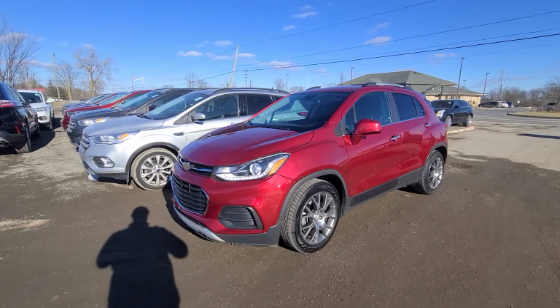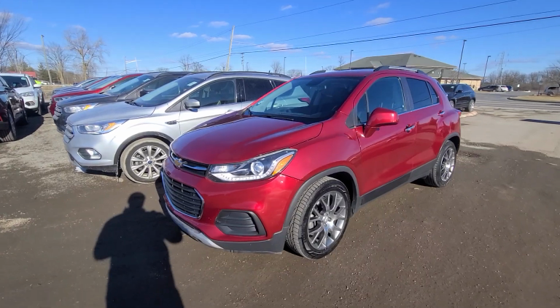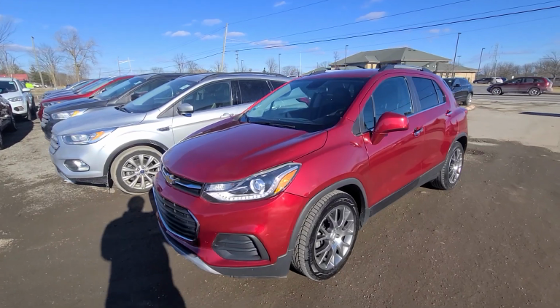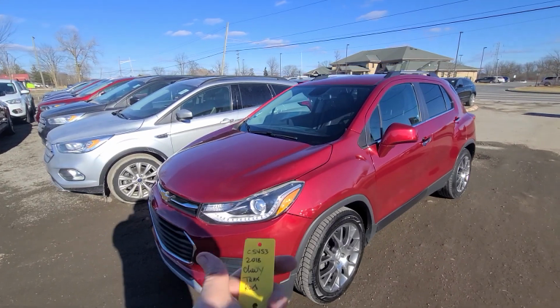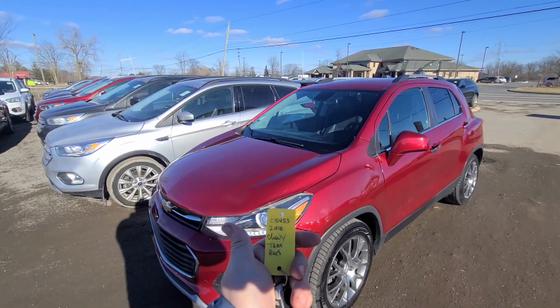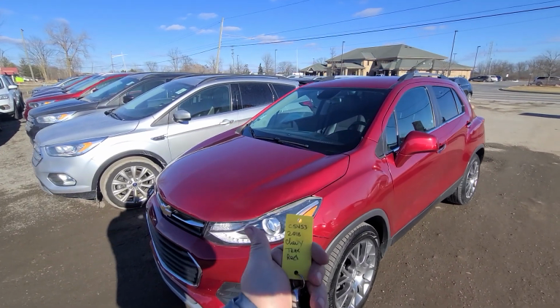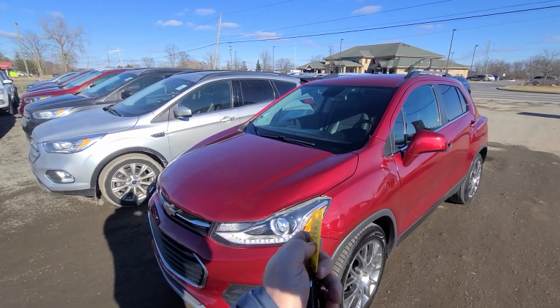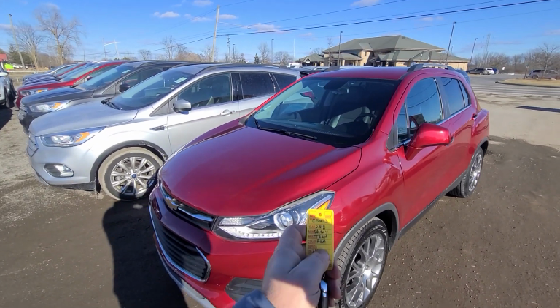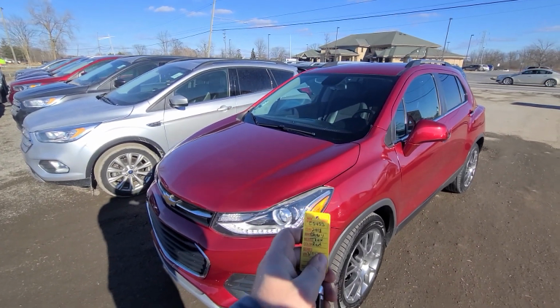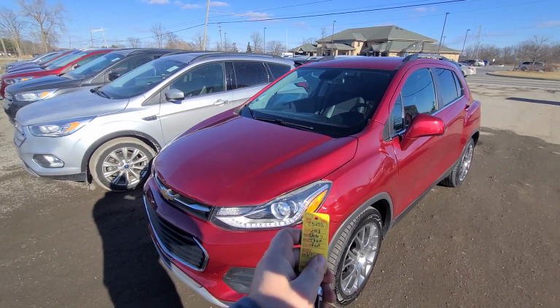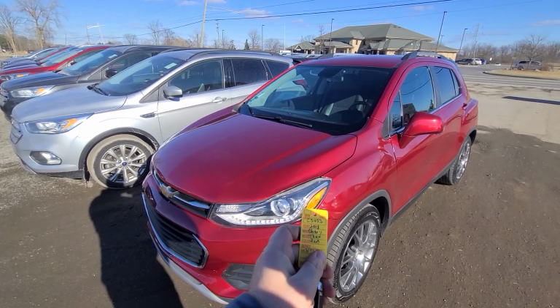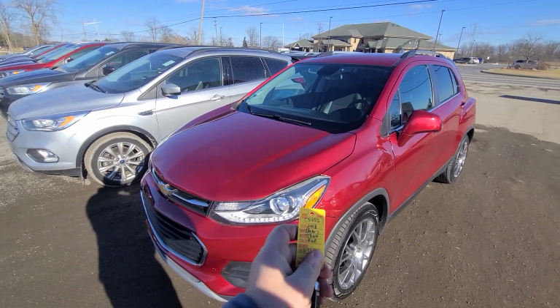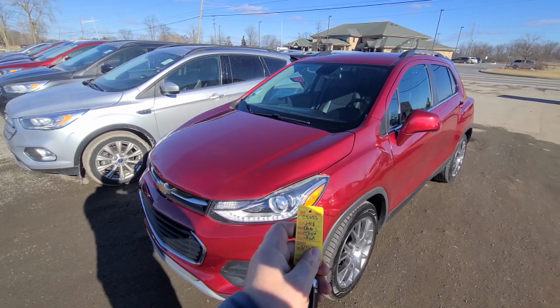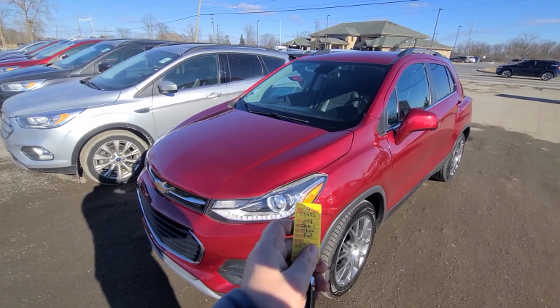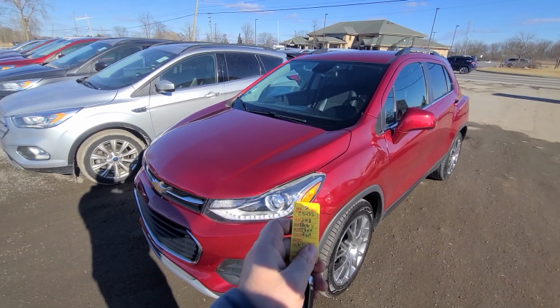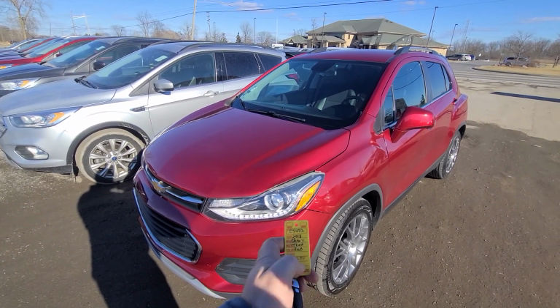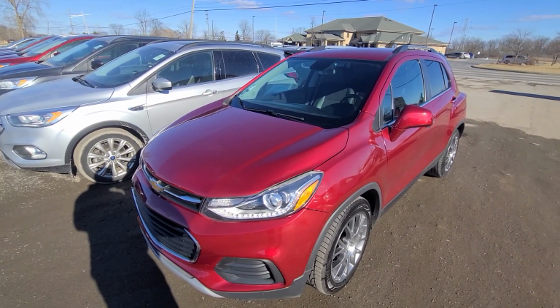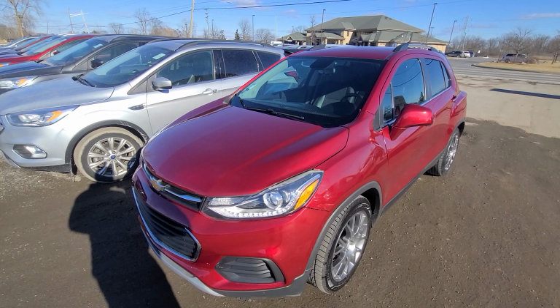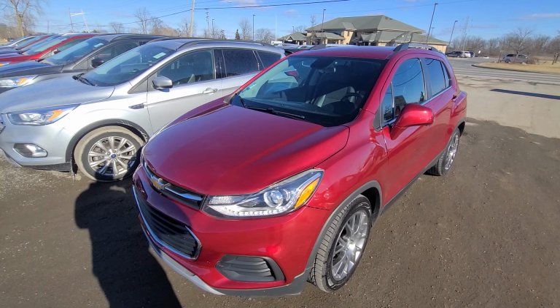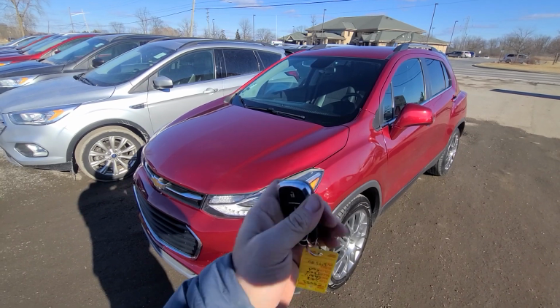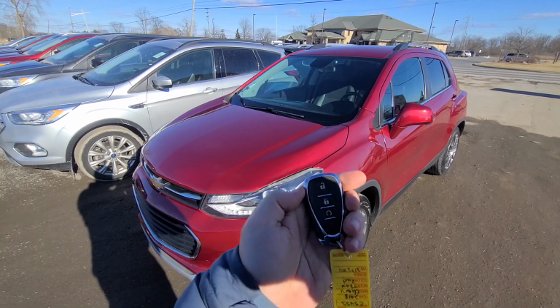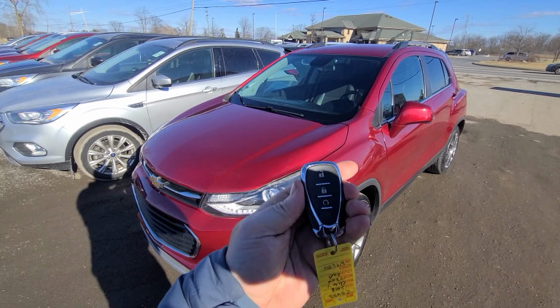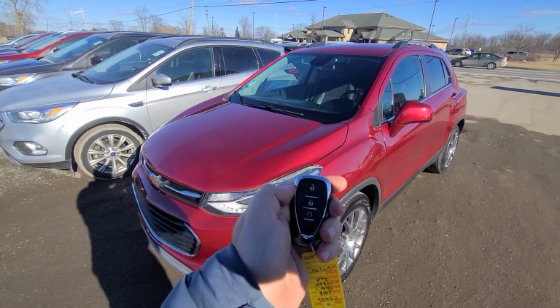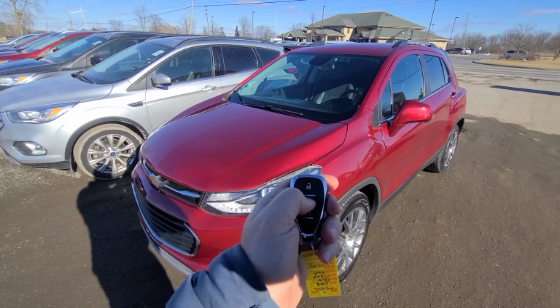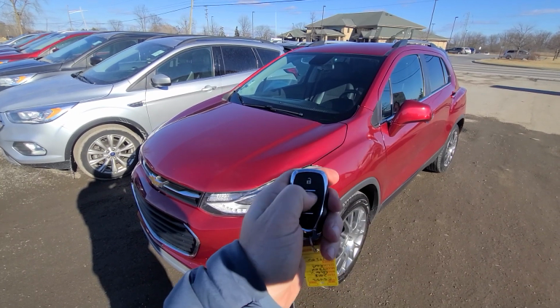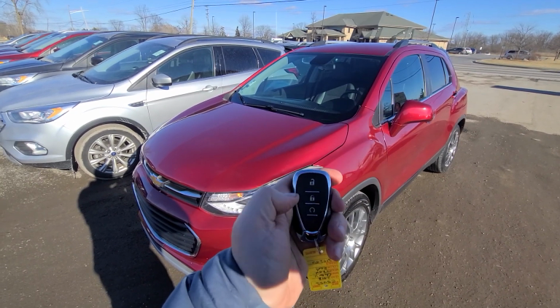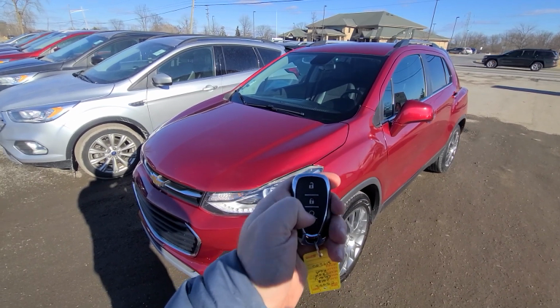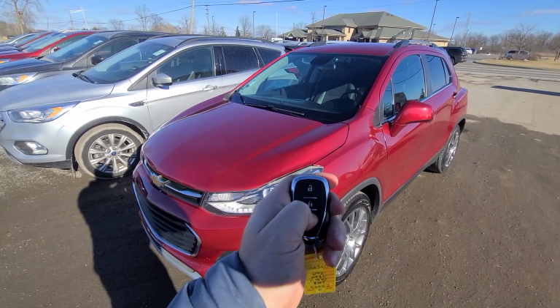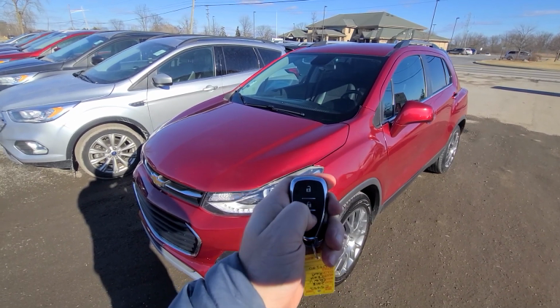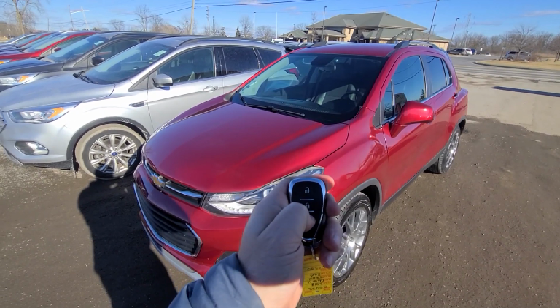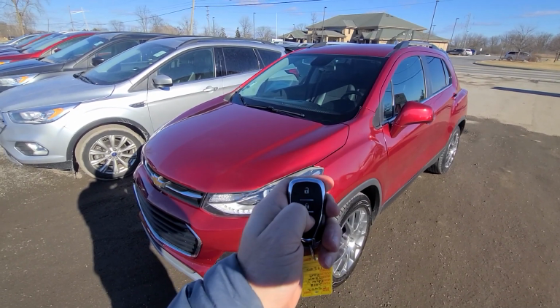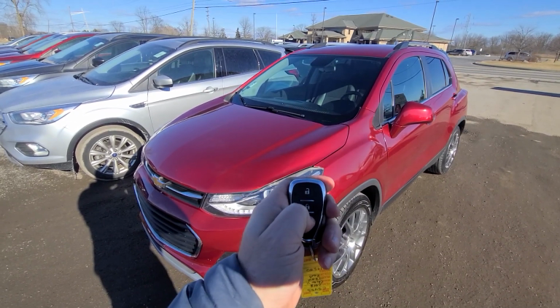New inventory: 2018 Trax, 5-4-5-3, lock, unlock, remote start.